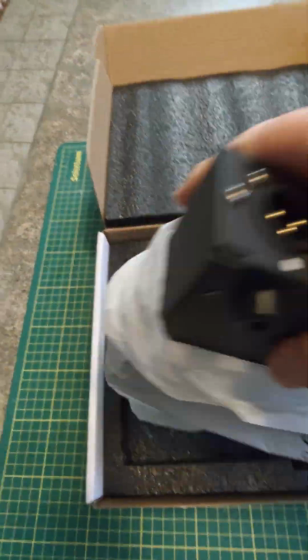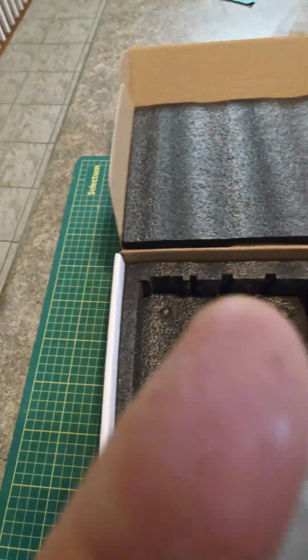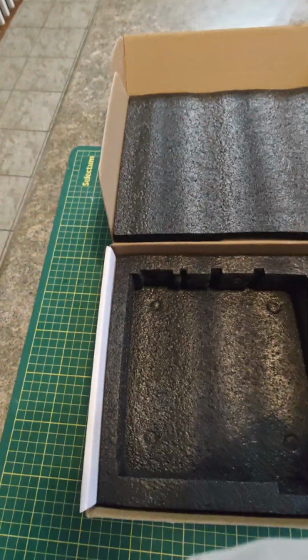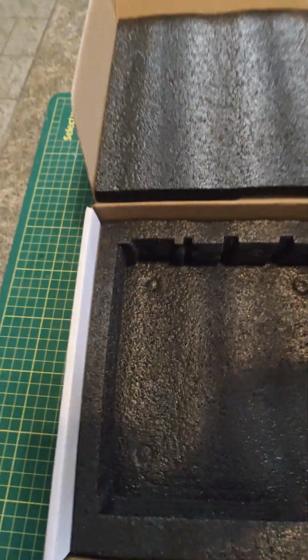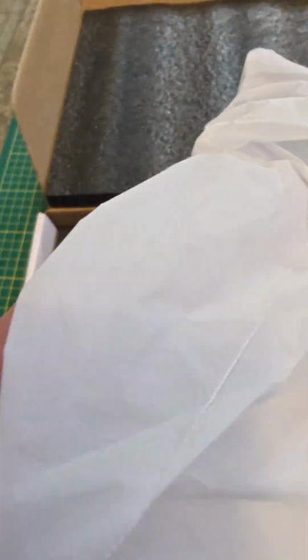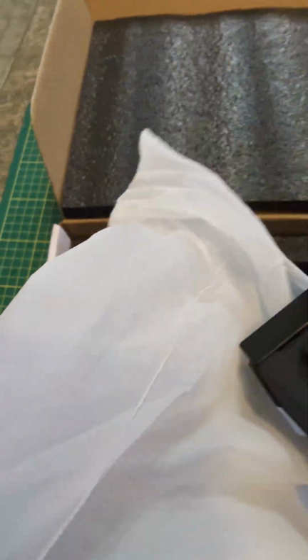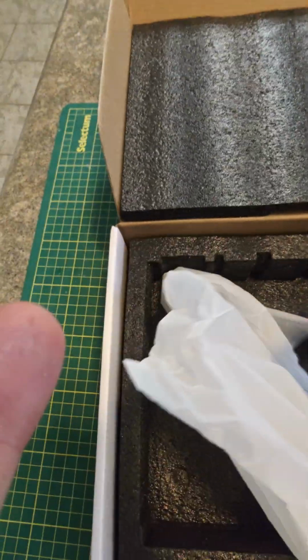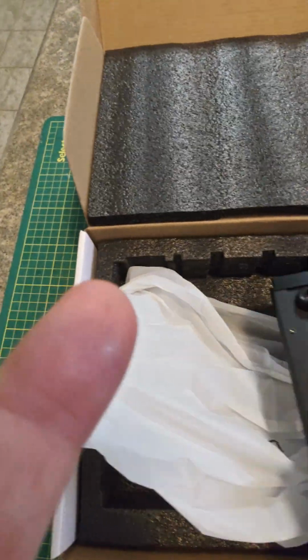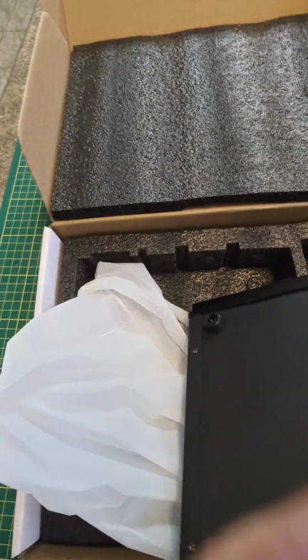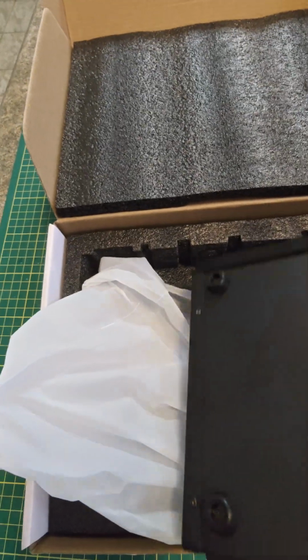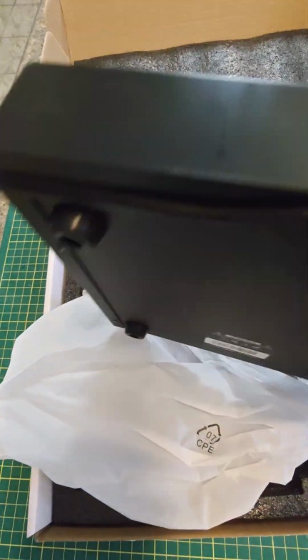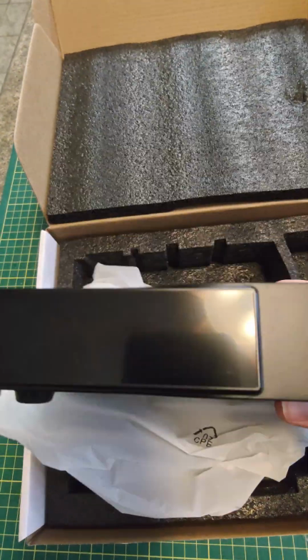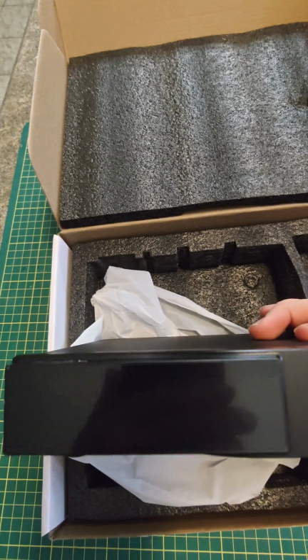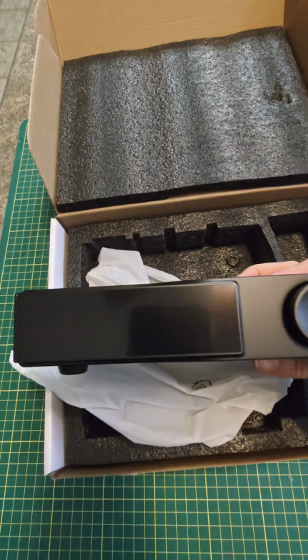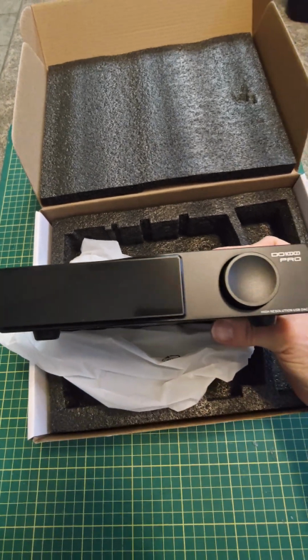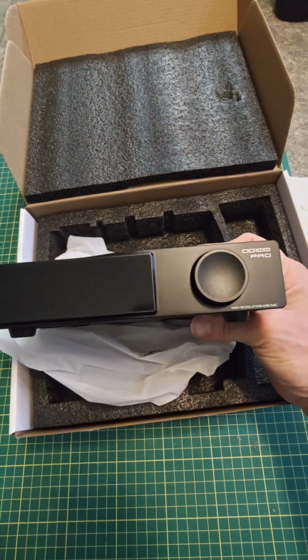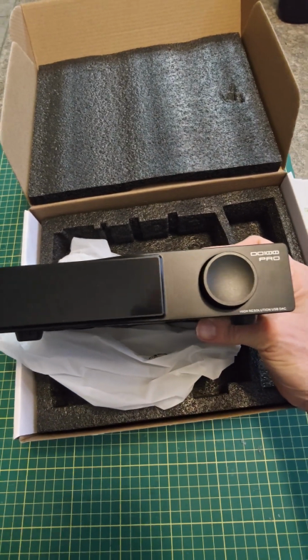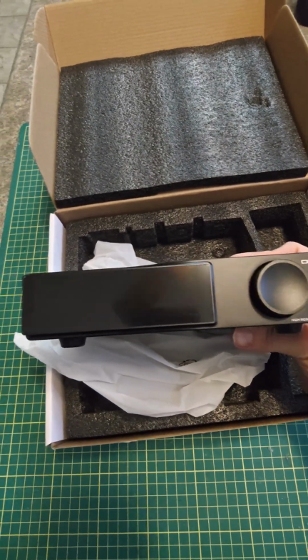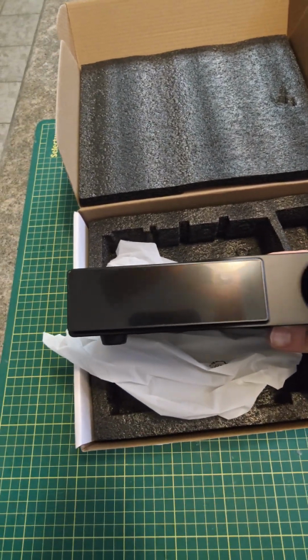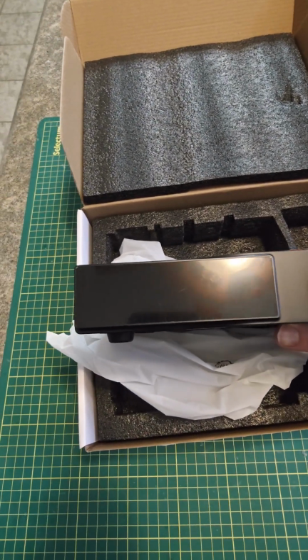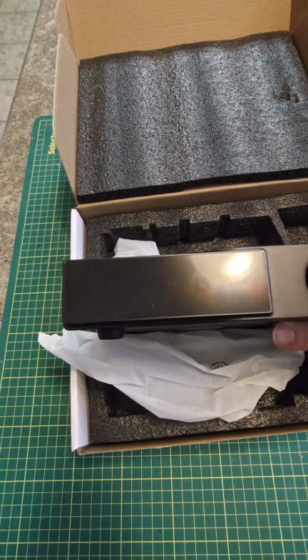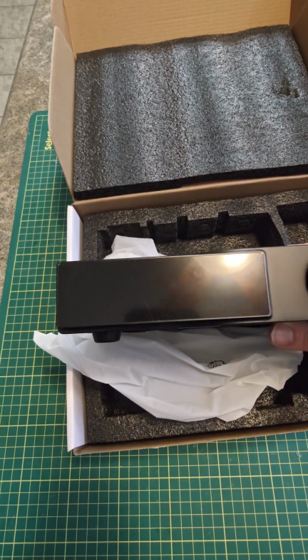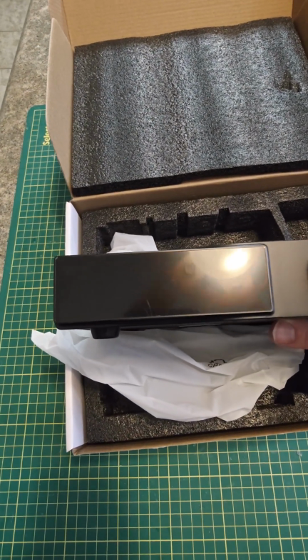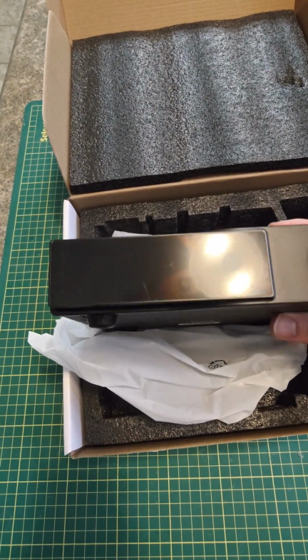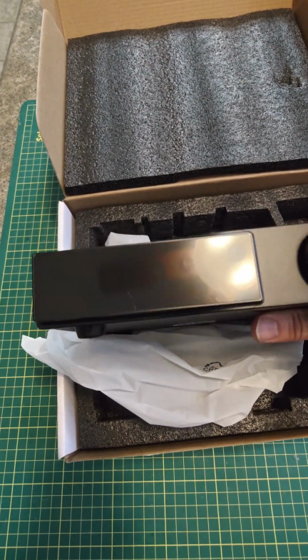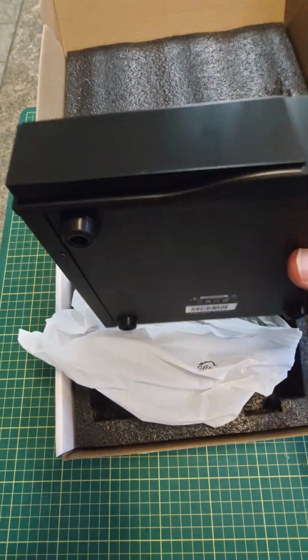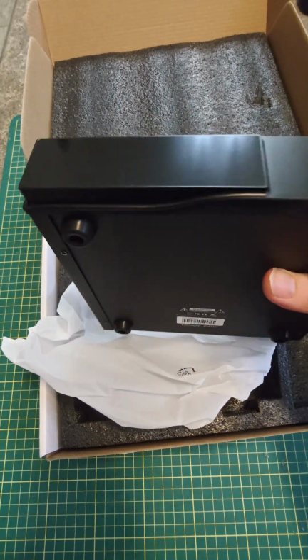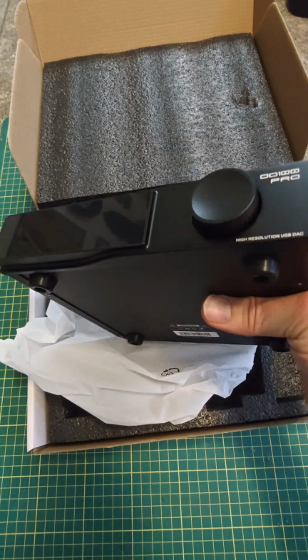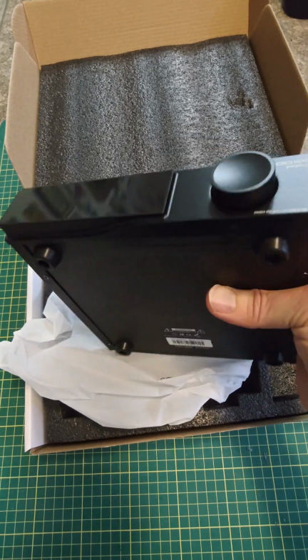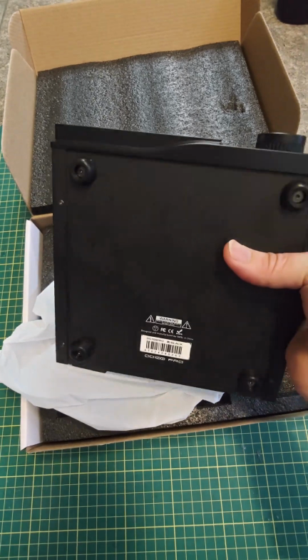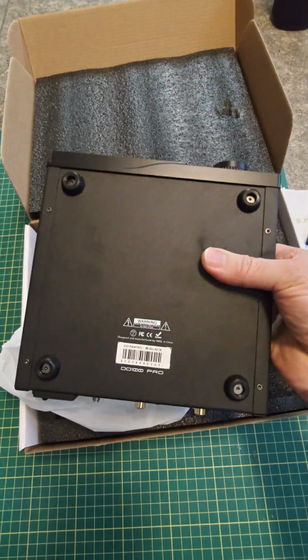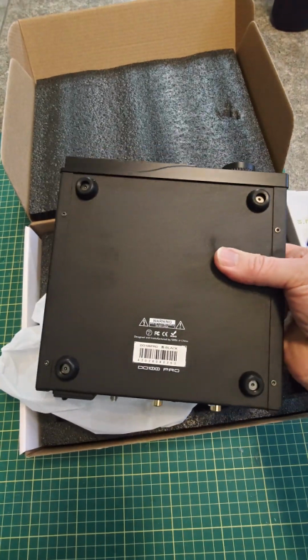Let's take a quick look at the front. That's very clean — a clean look to the whole thing. It's quite hefty; I'd say it's probably five pounds or something.